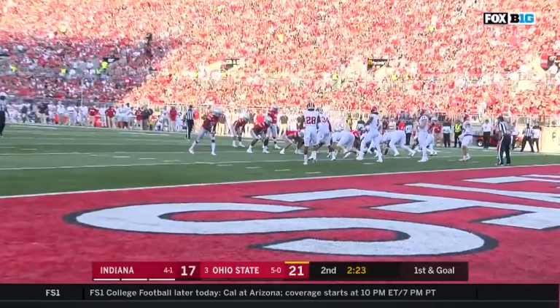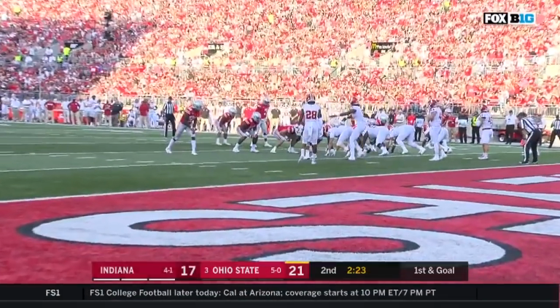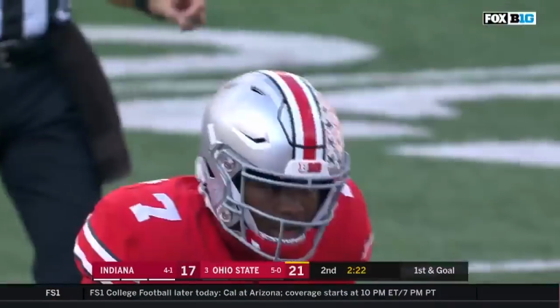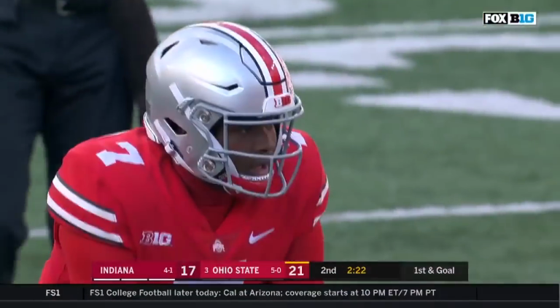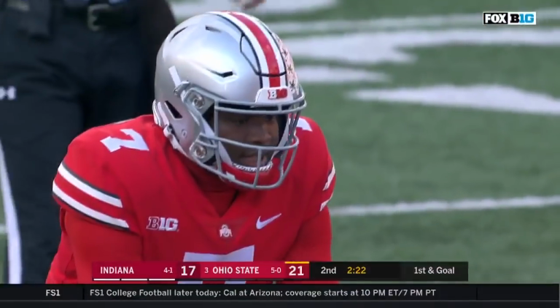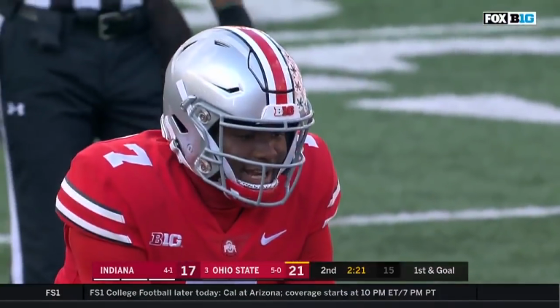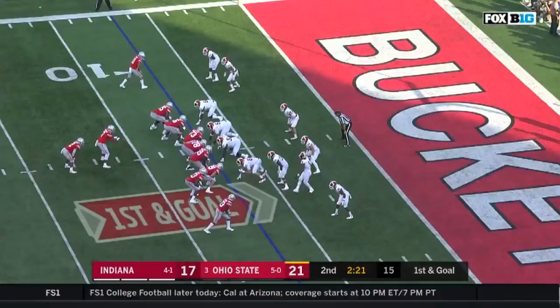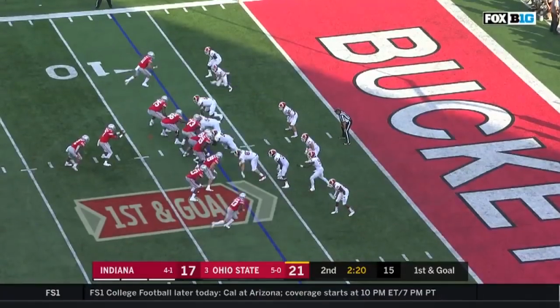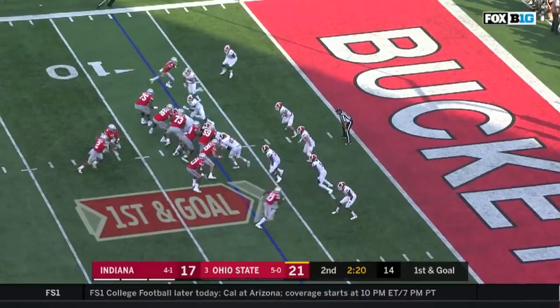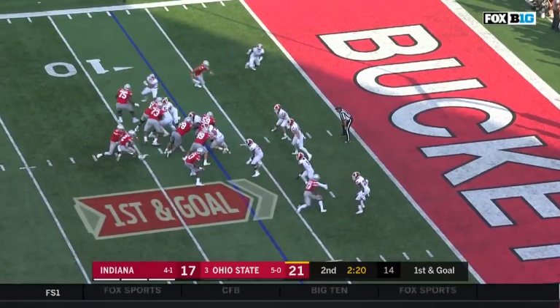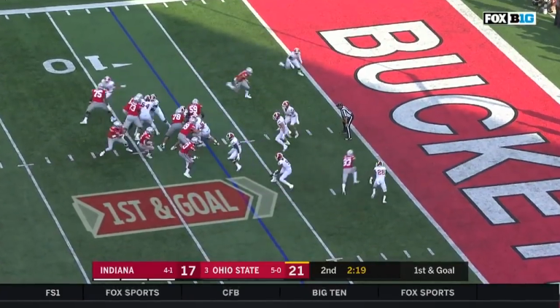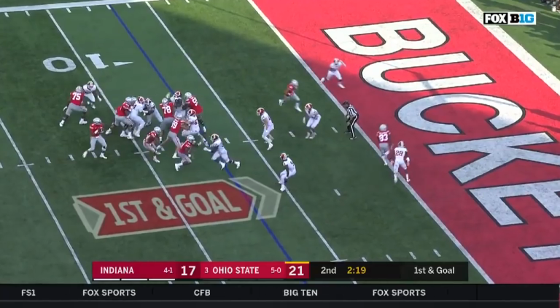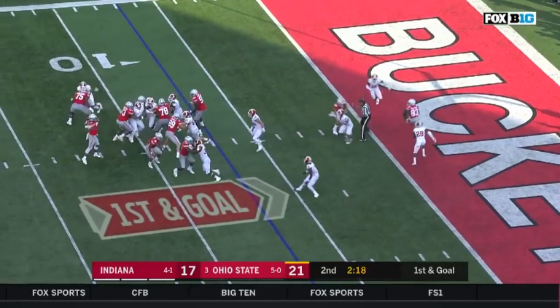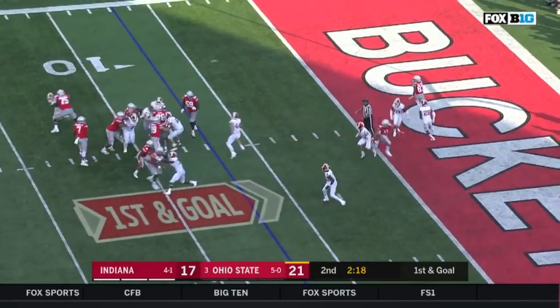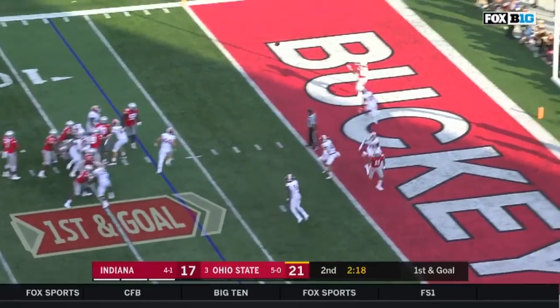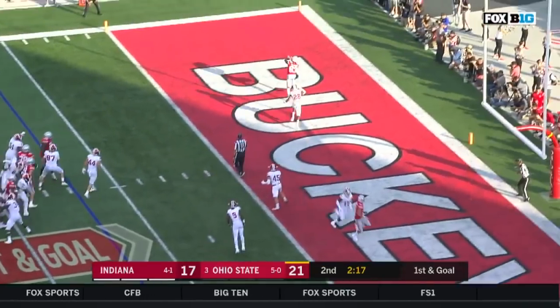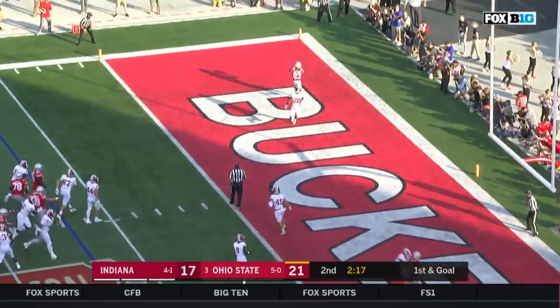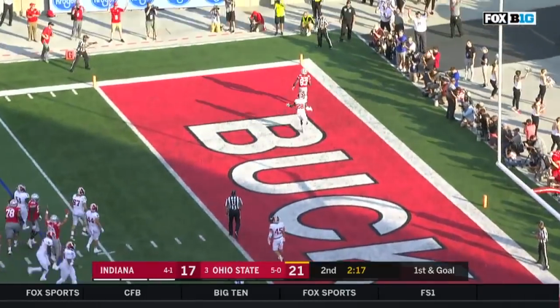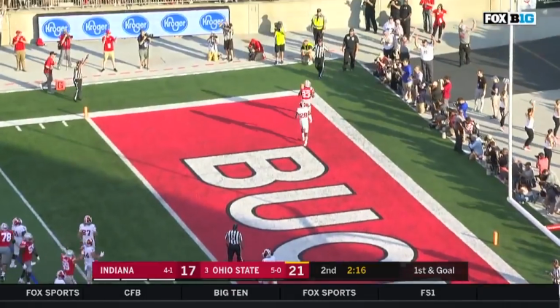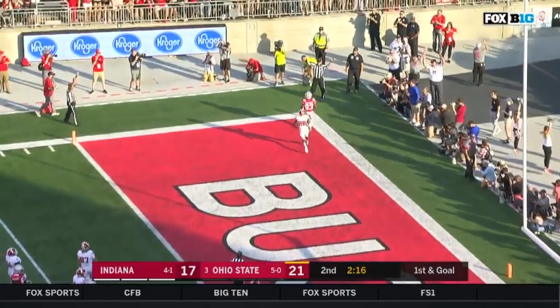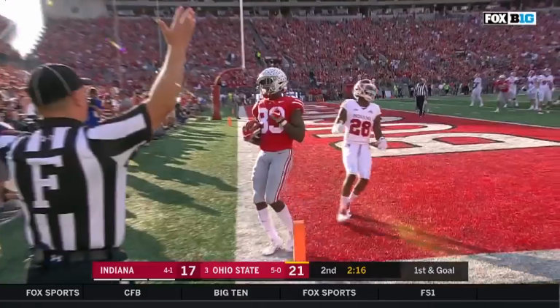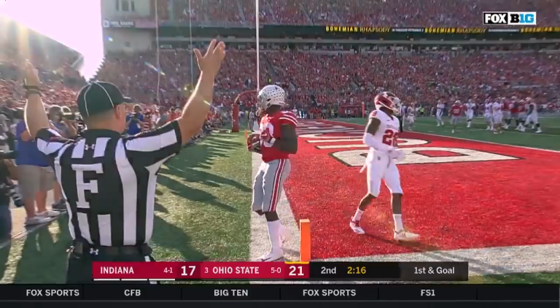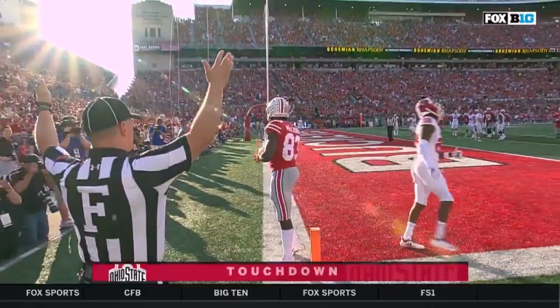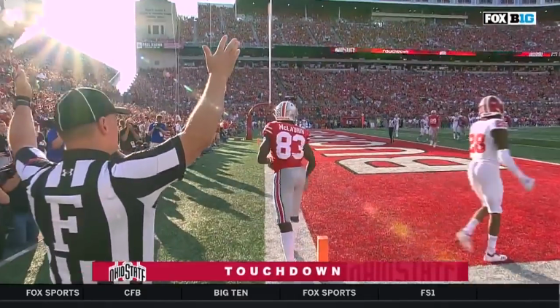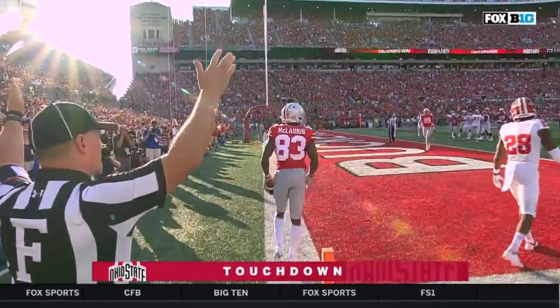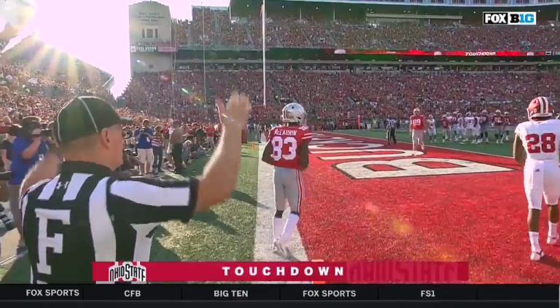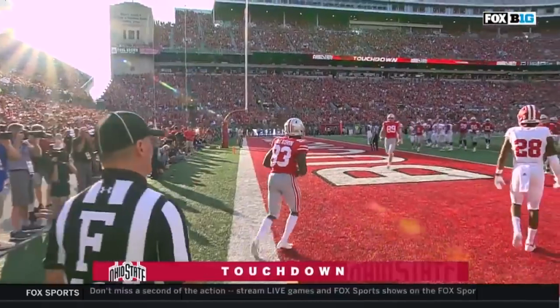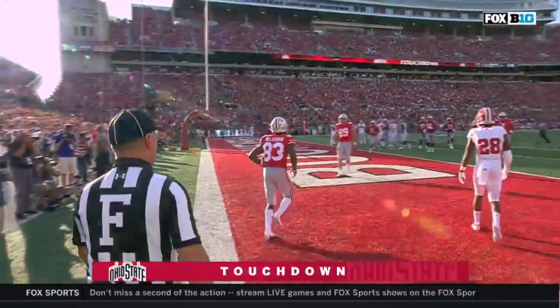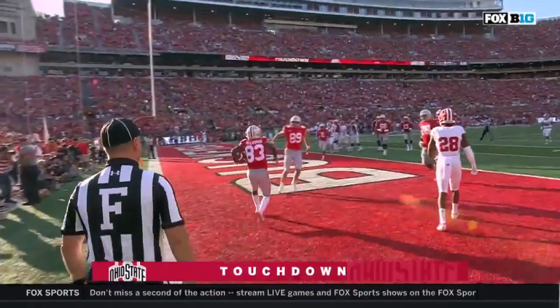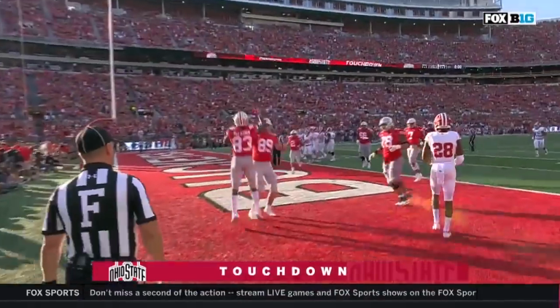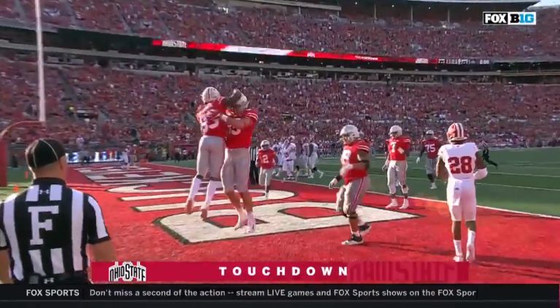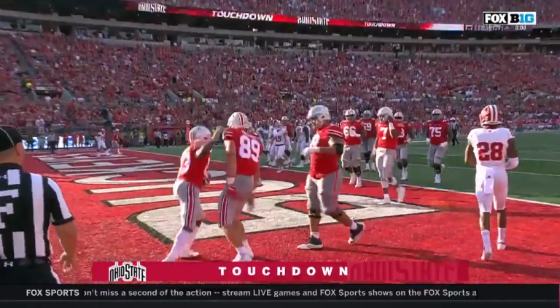First to go for the seven now. A play action. To the end zone! Wide open! Touchdown, Buckeyes! McLaurin's fifth touchdown catch of the season.